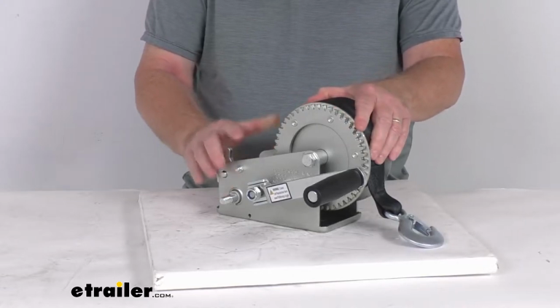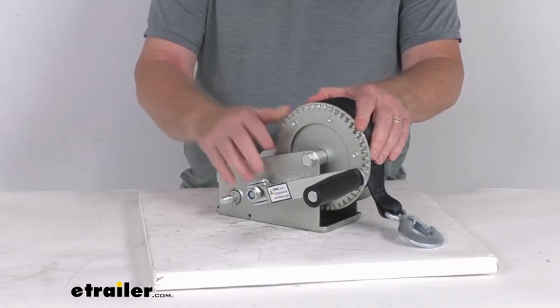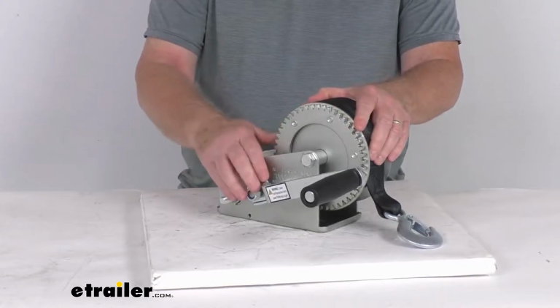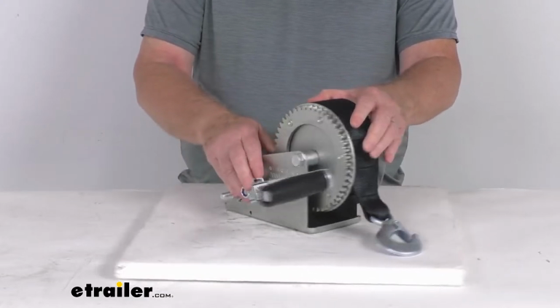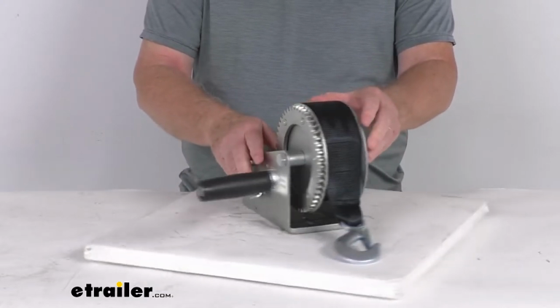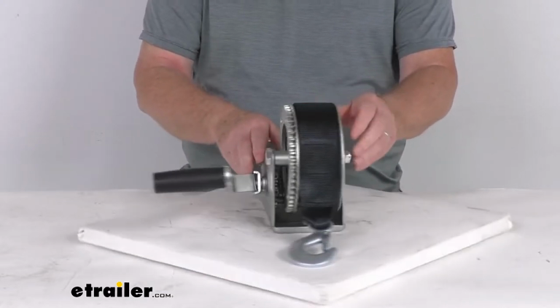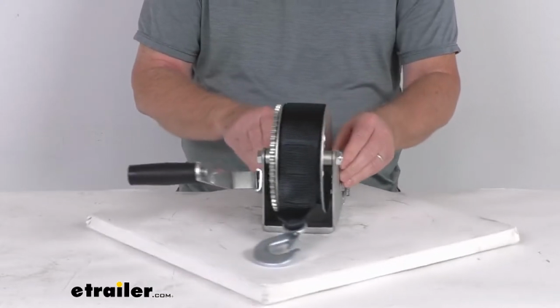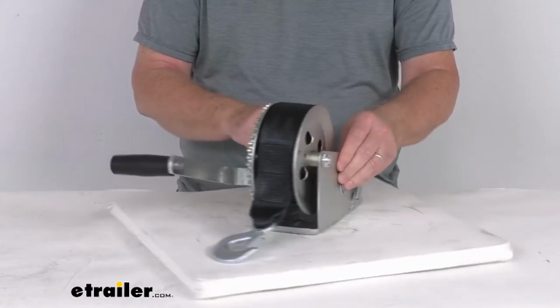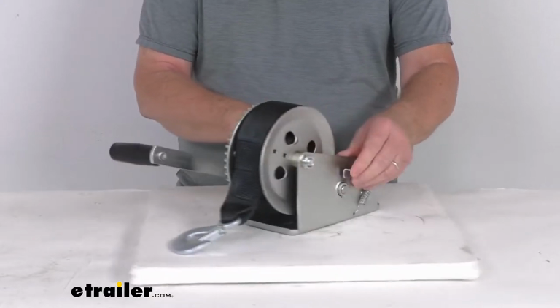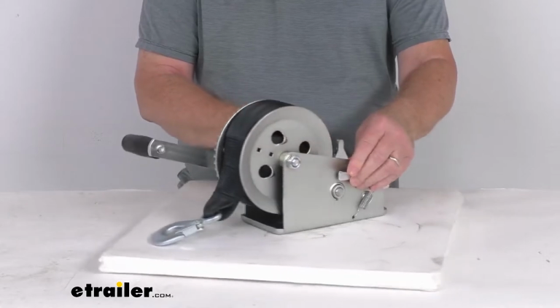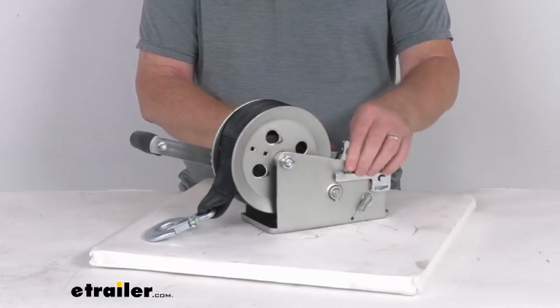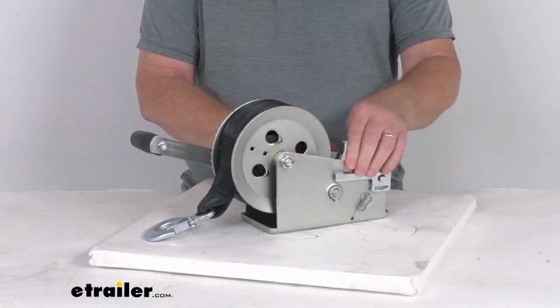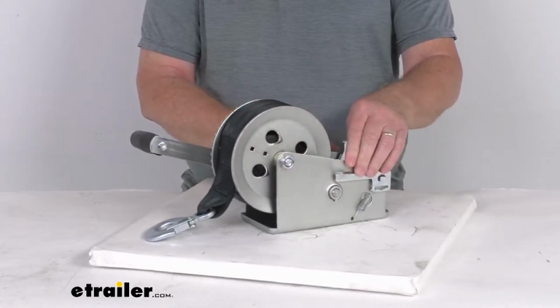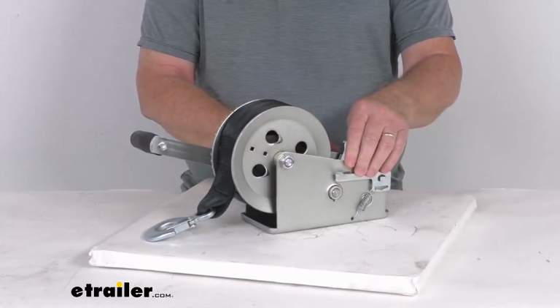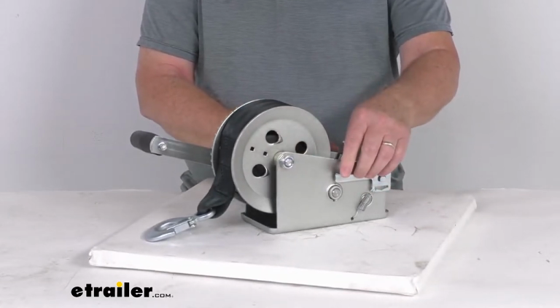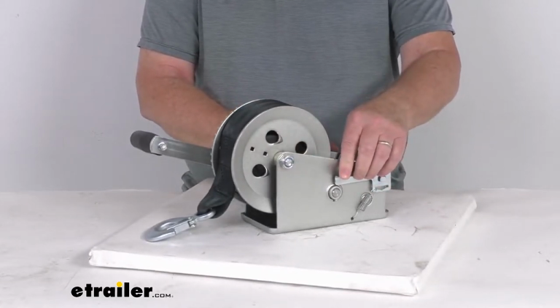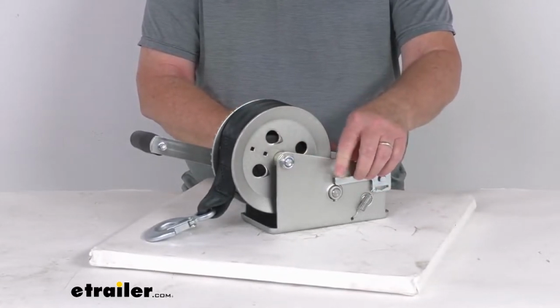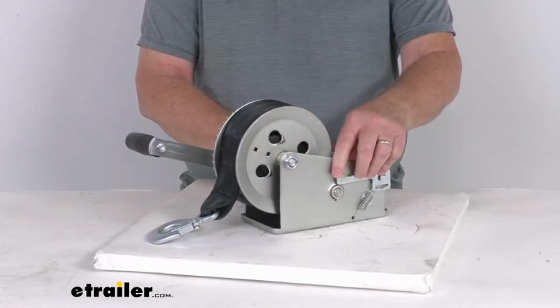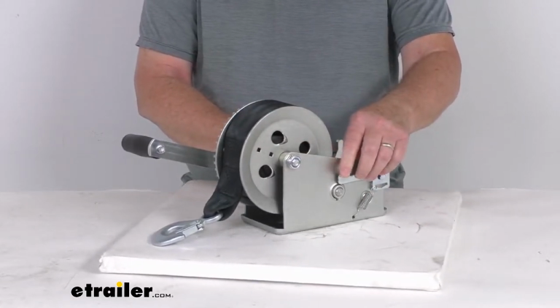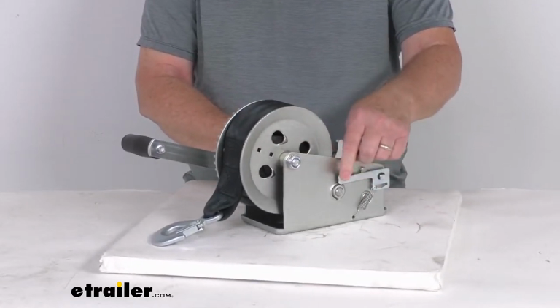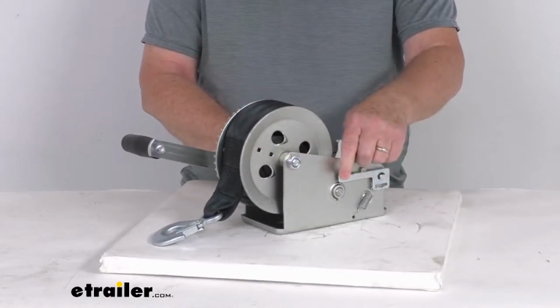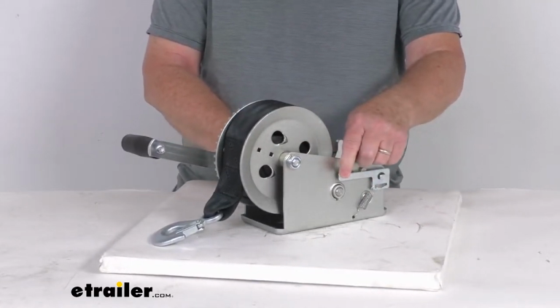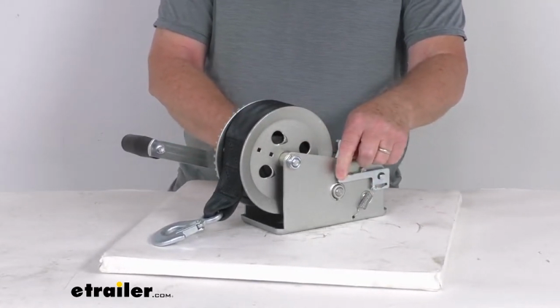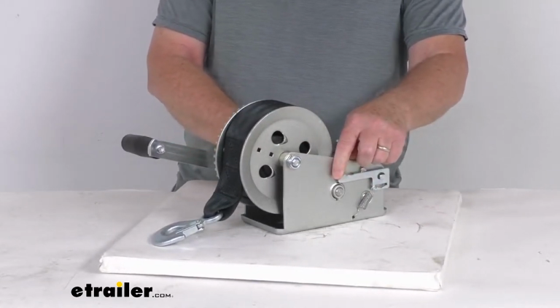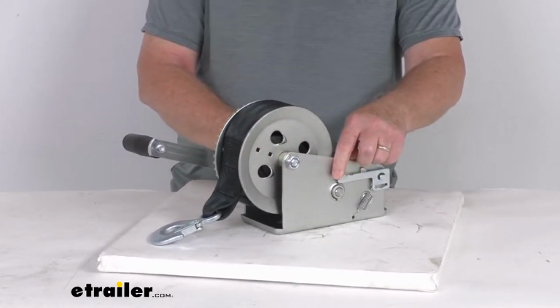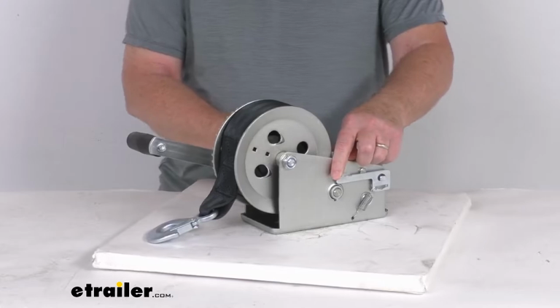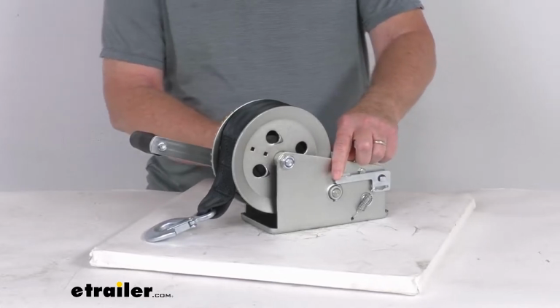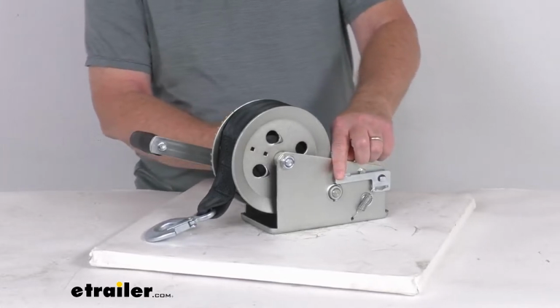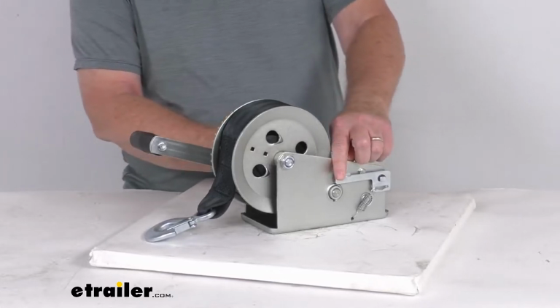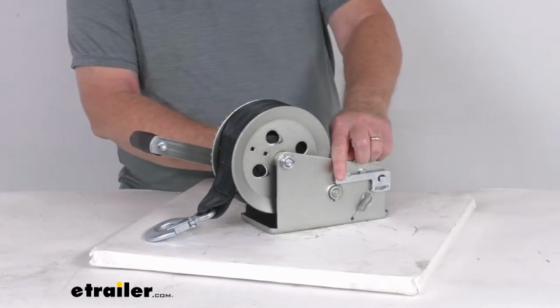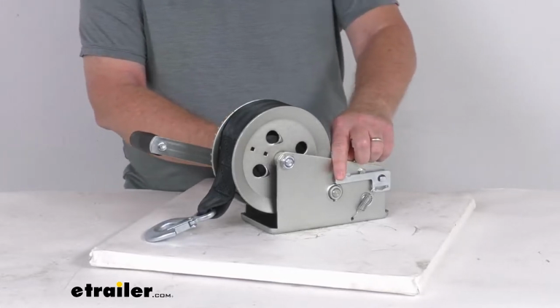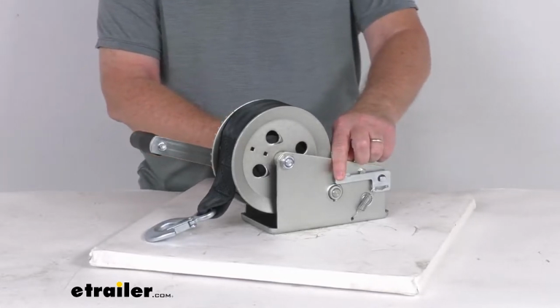It uses a nice ratcheting mechanism that allows for simple tightening or loosening of the strap. It also gives you a neutral freewheel position, which allows for a quick line payout.